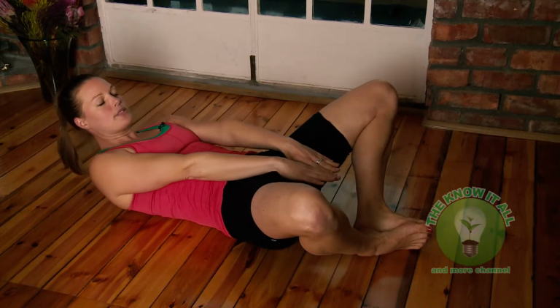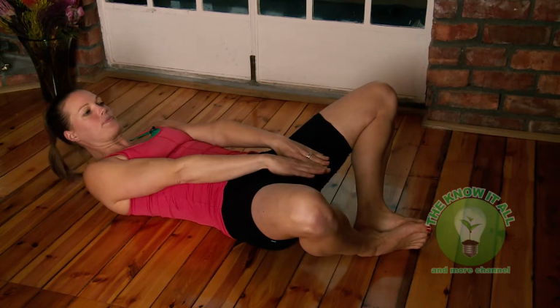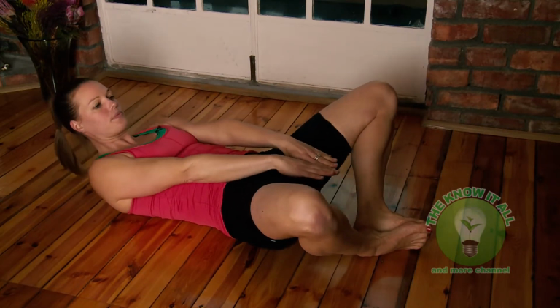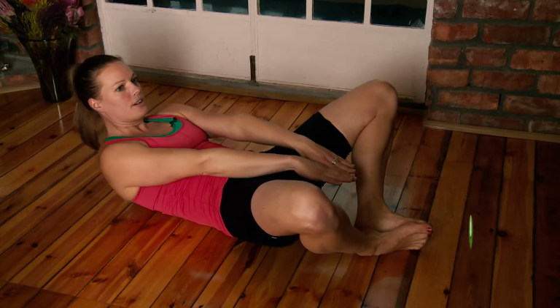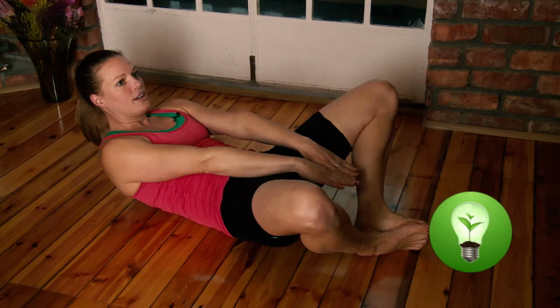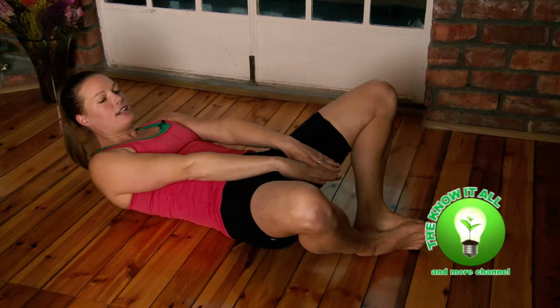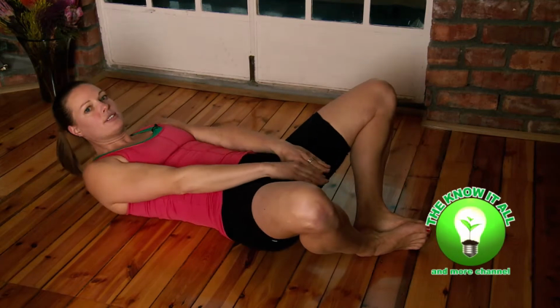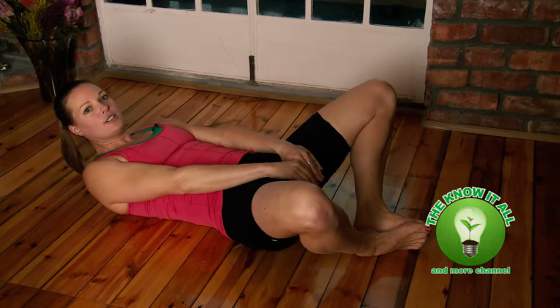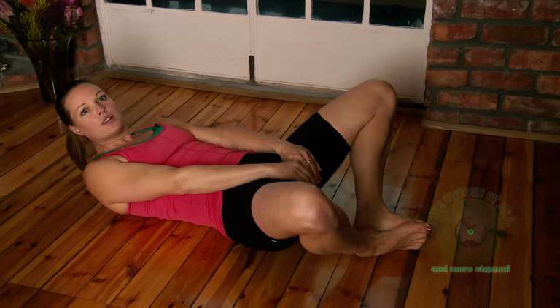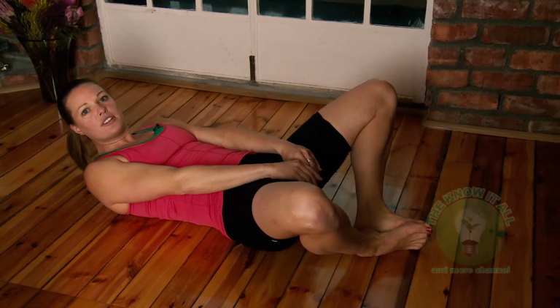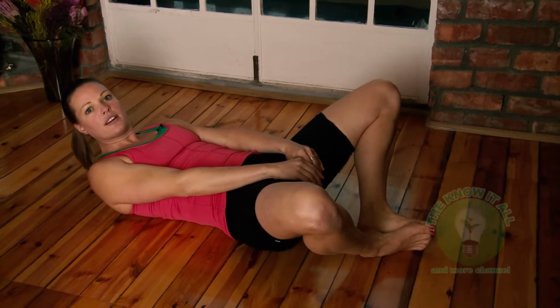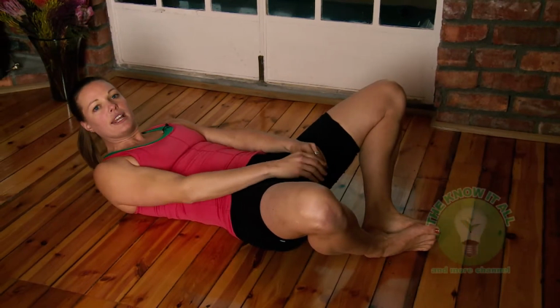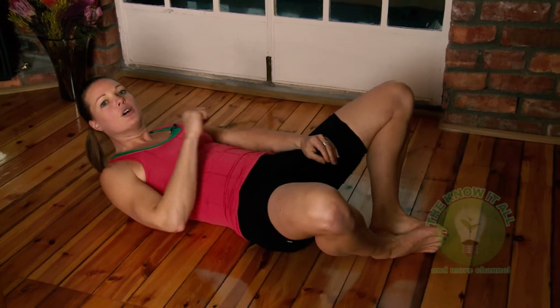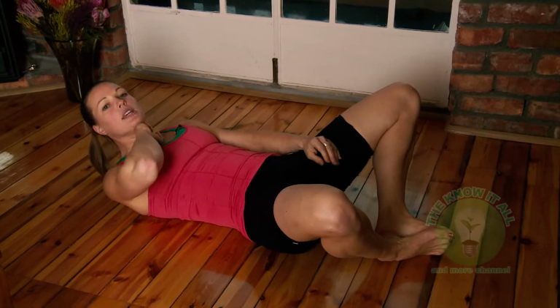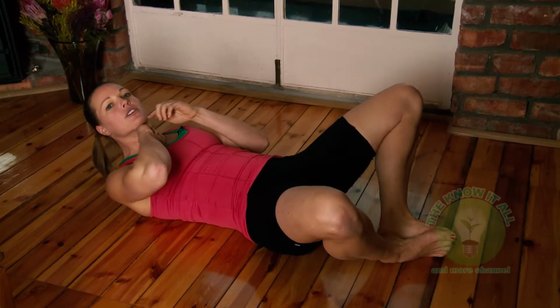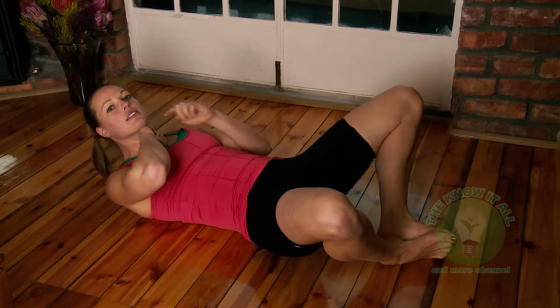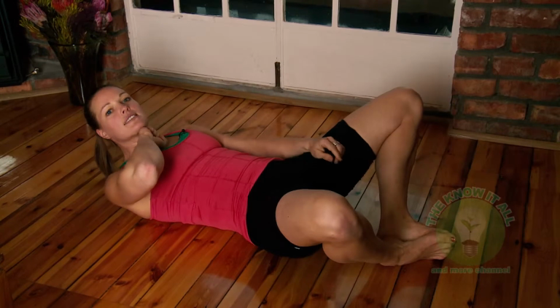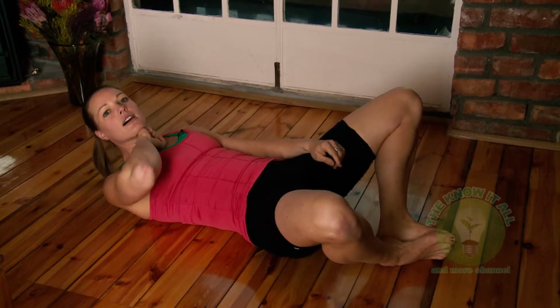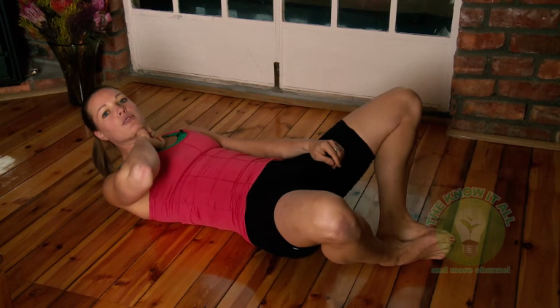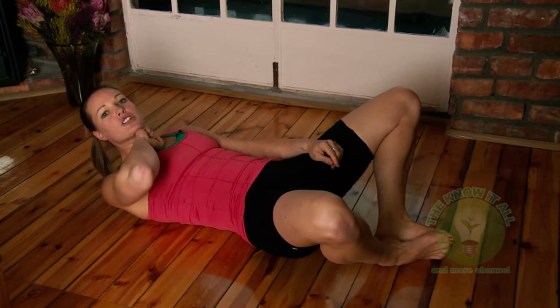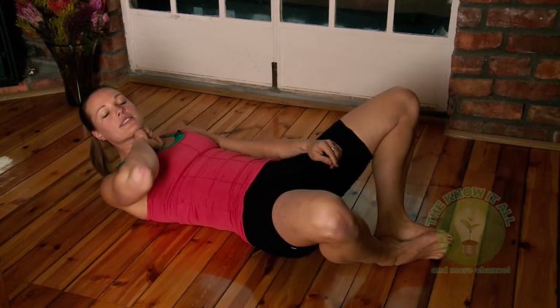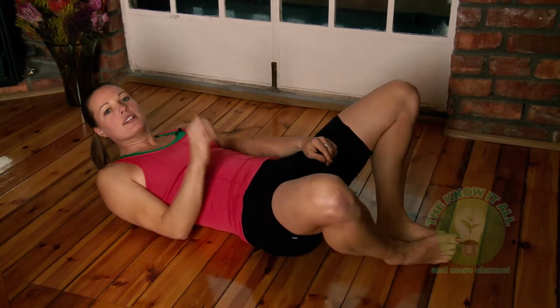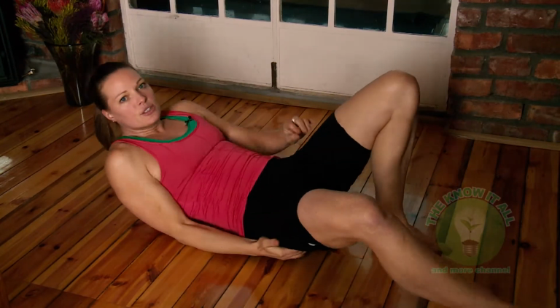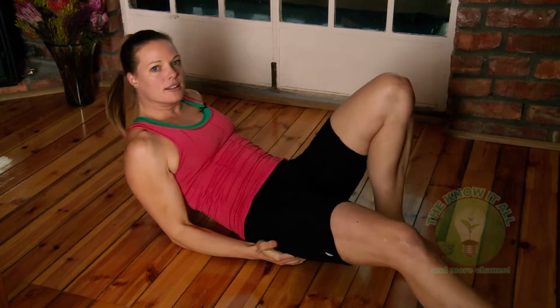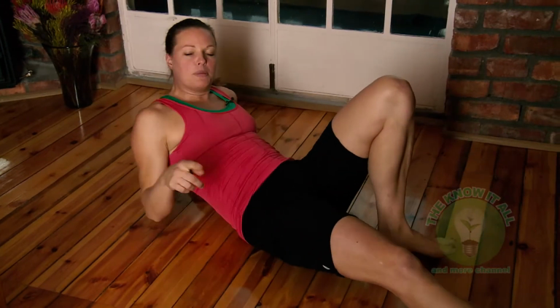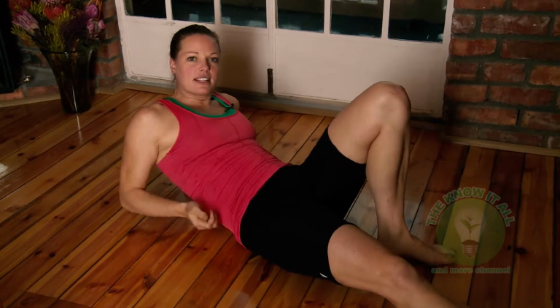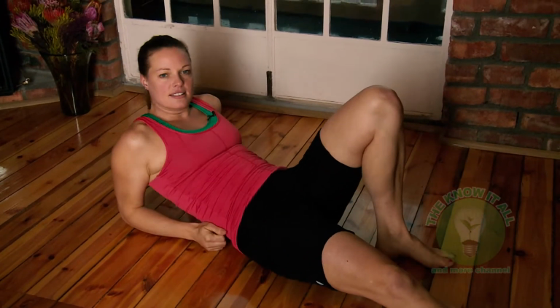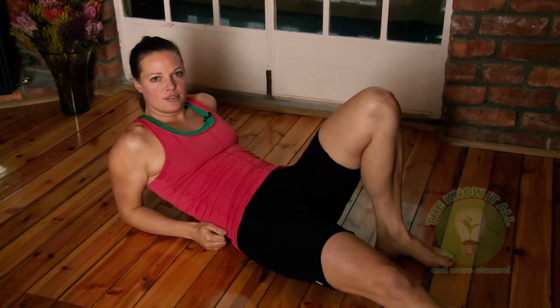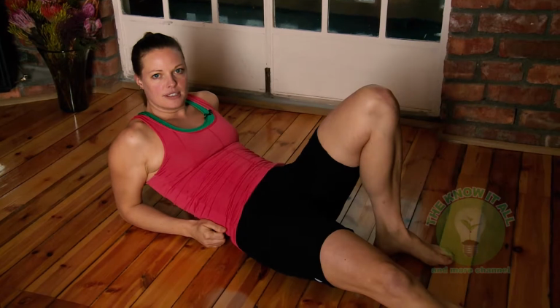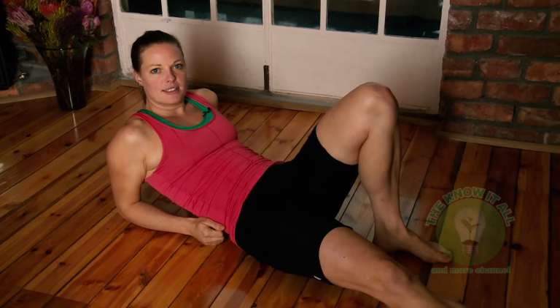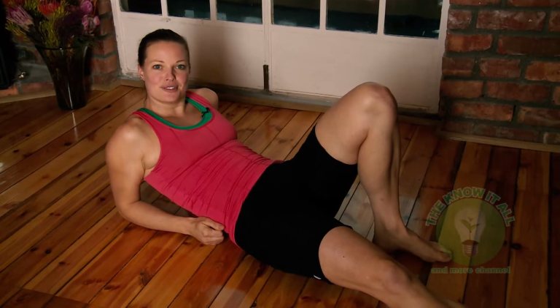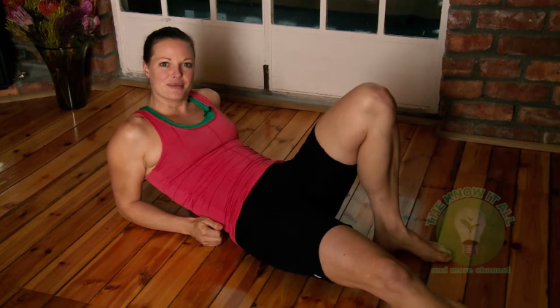To avoid straining your neck, always keep your chin away from your chest like this. Repeat this exercise 5 to 20 times. Let's go to the next one.